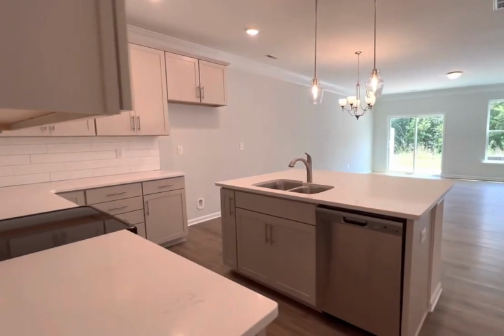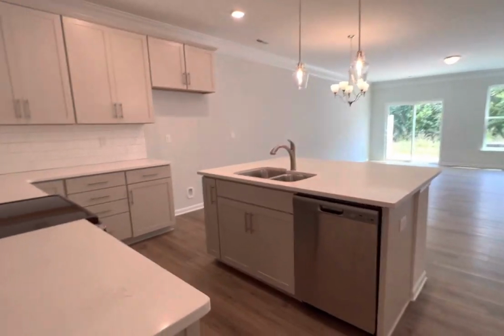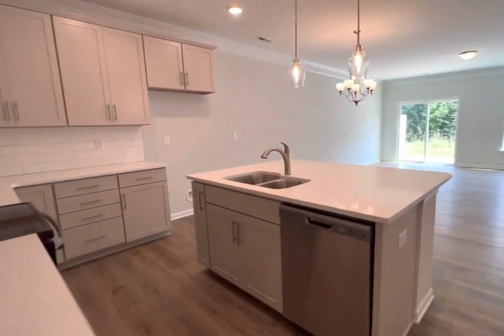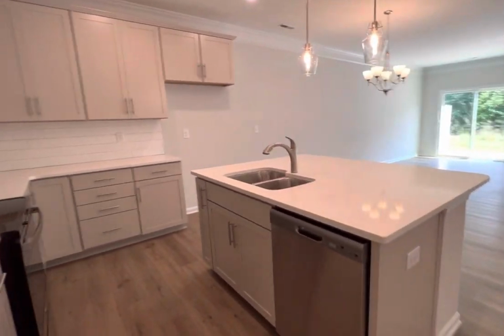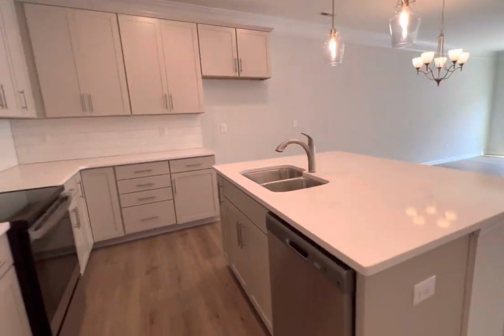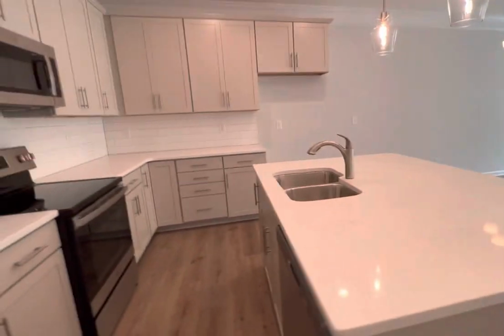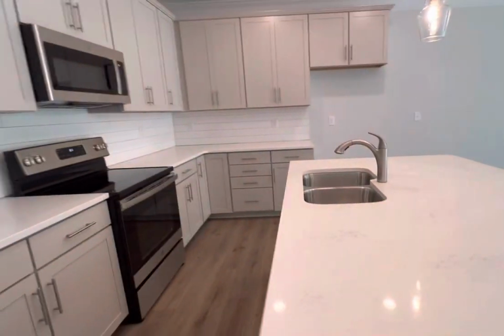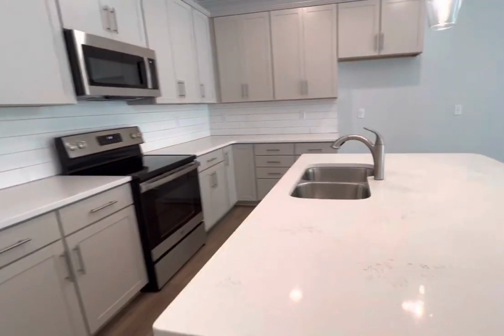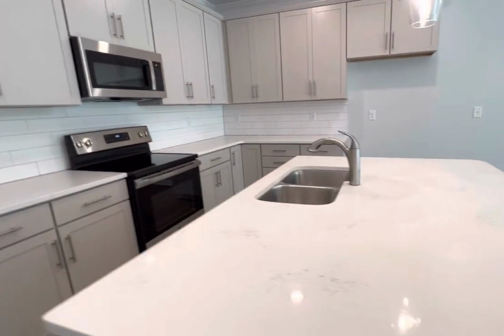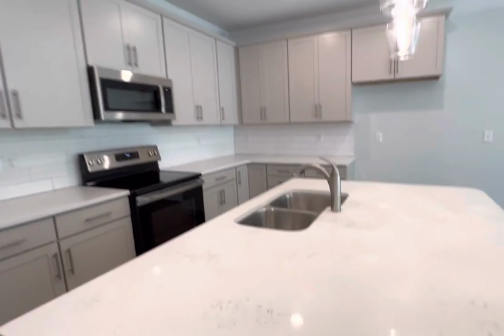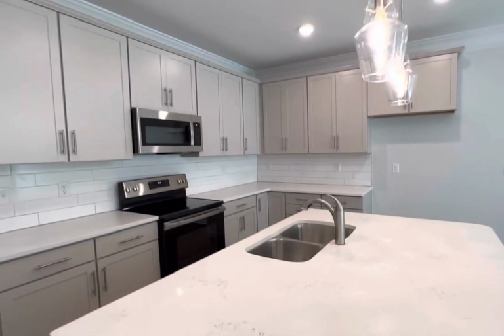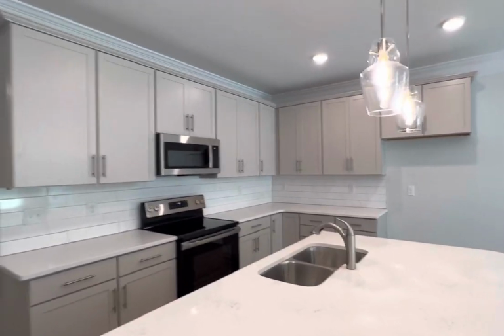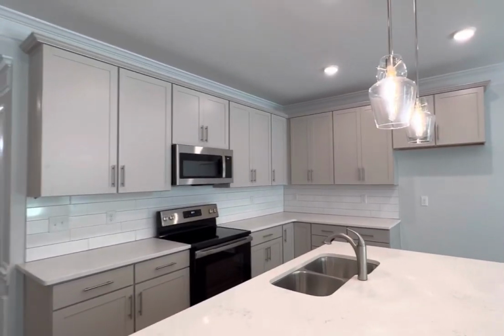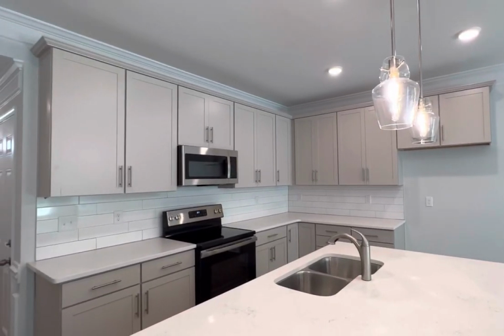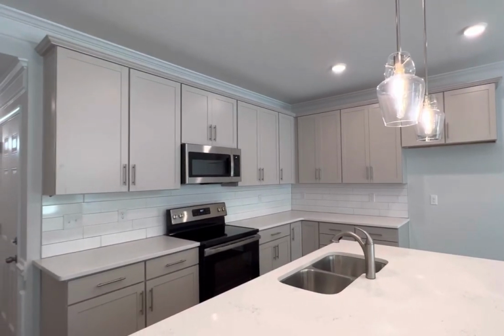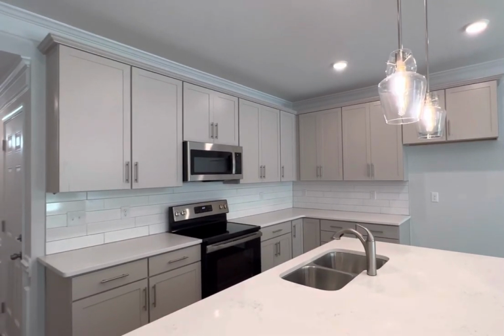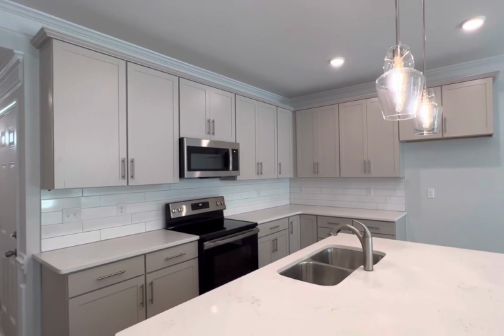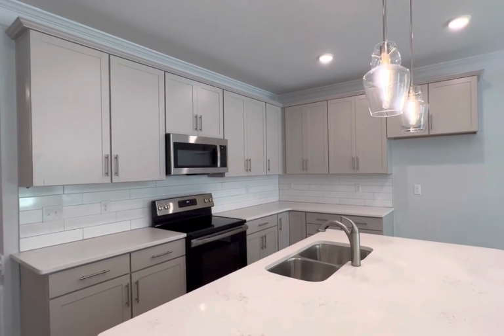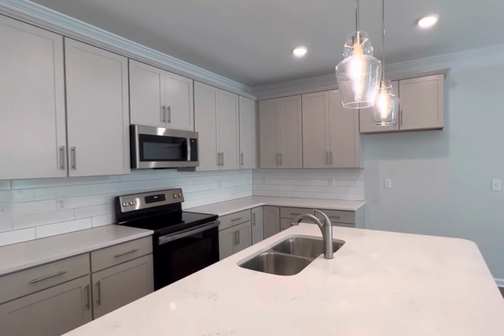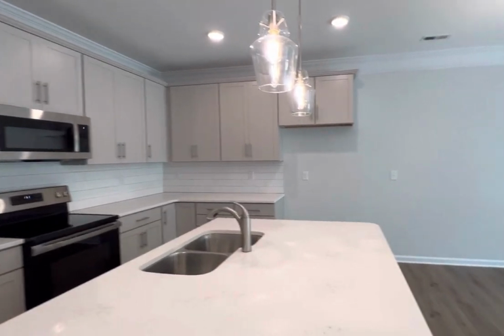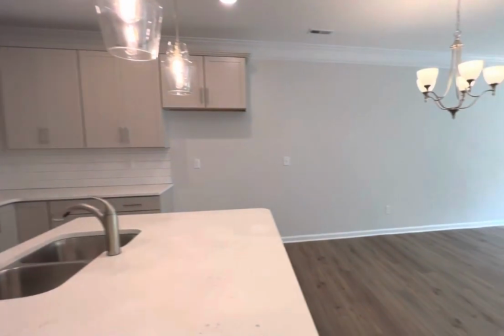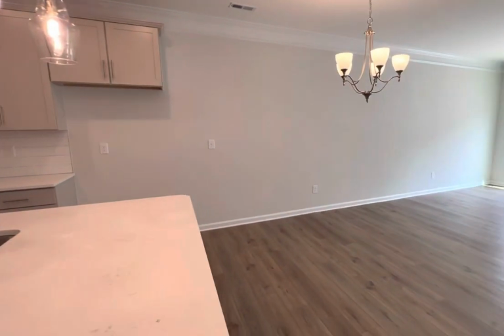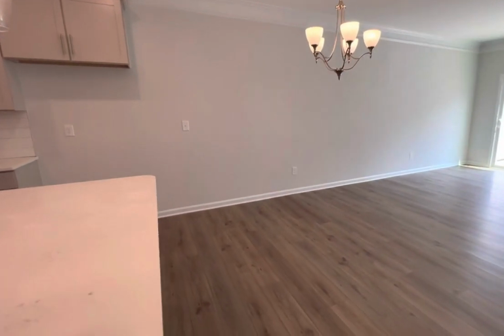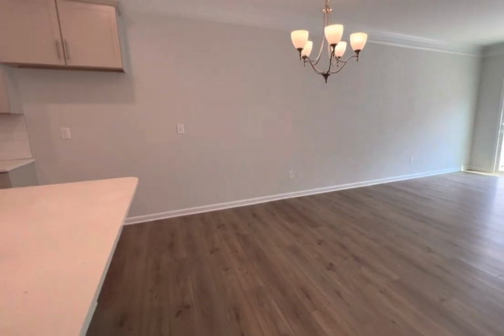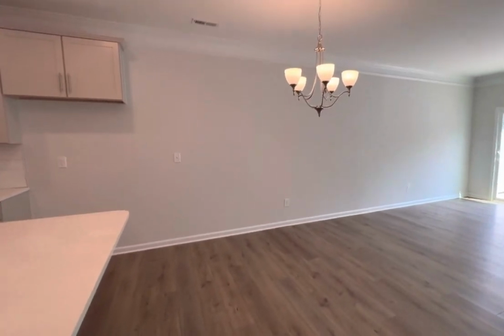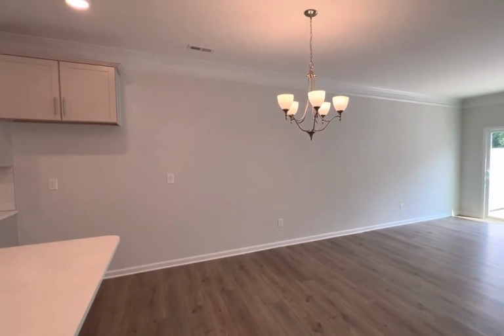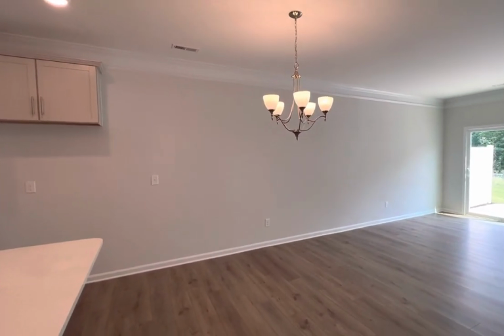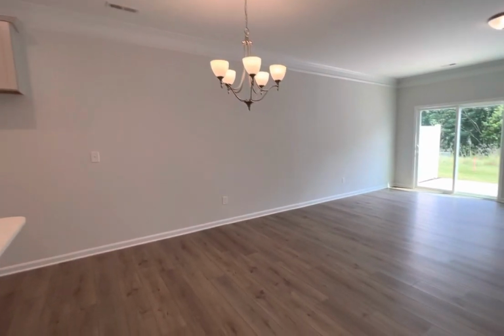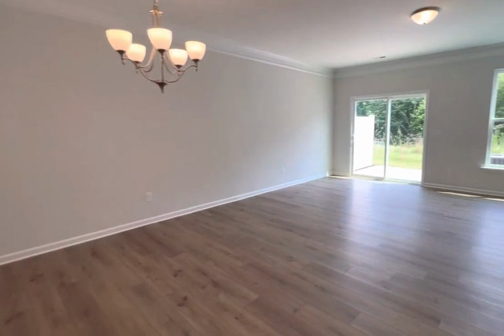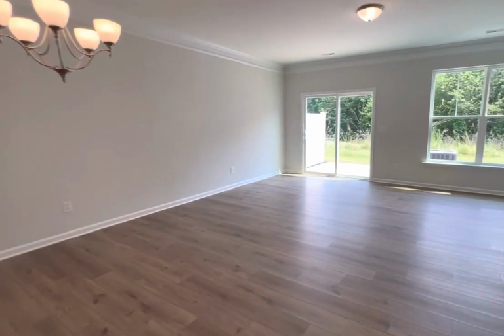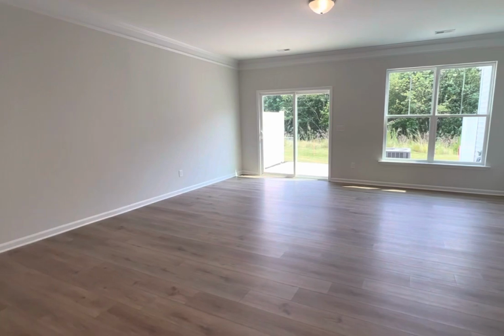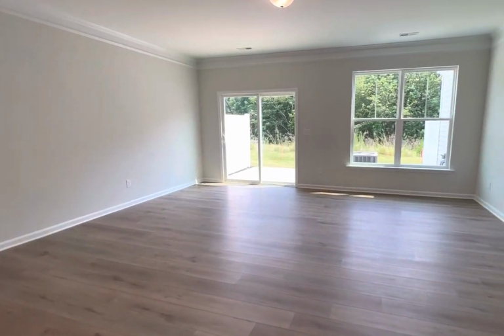And this great kitchen with quartz countertops as well. This one's actually being done with 42-inch cabinetry in the Glacier Gray. Nice large dining area looking over the living room.